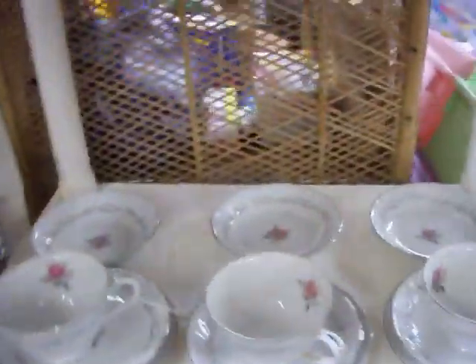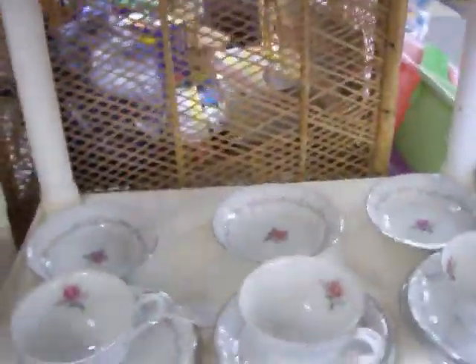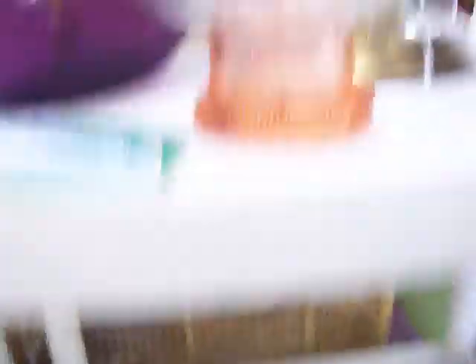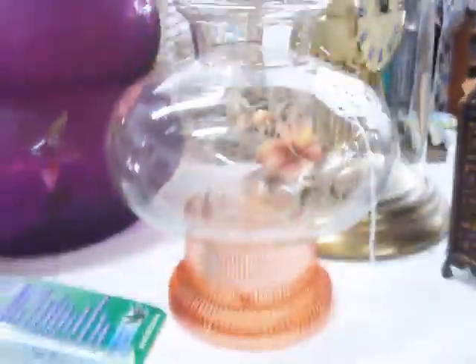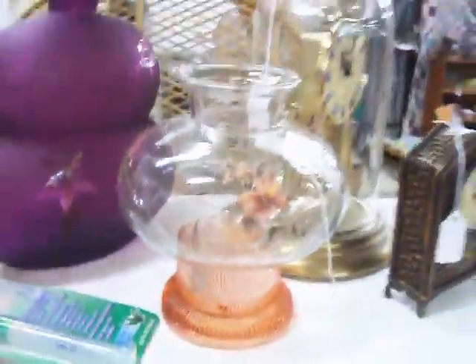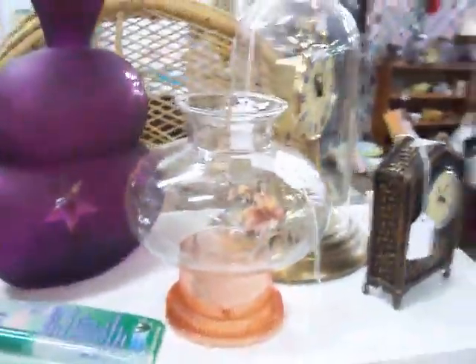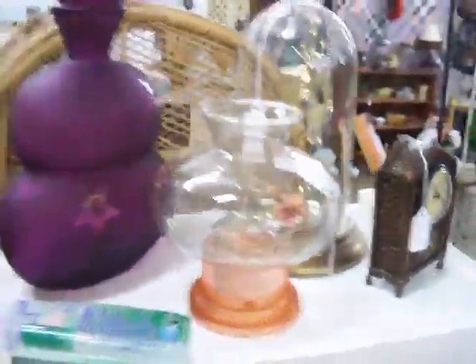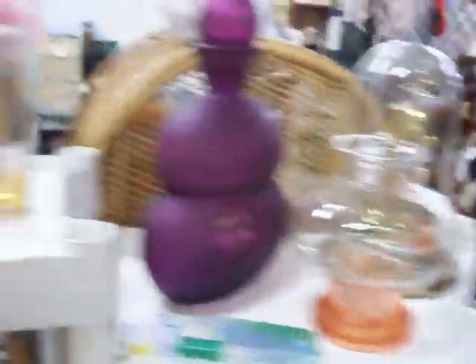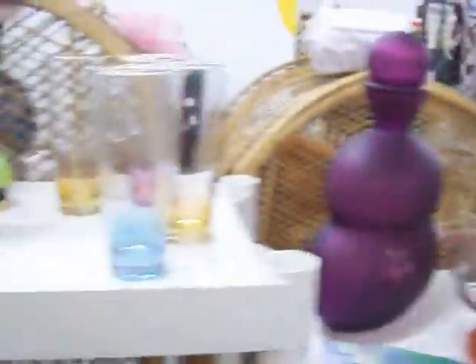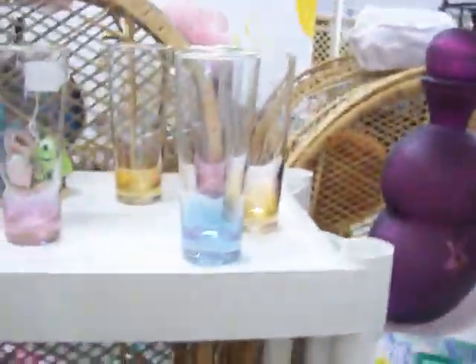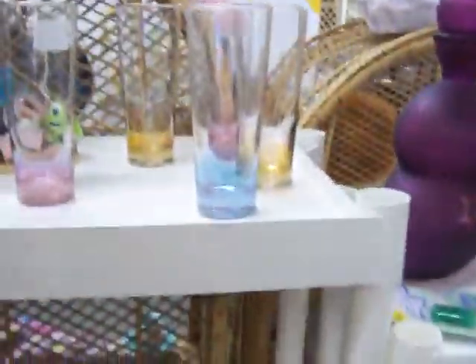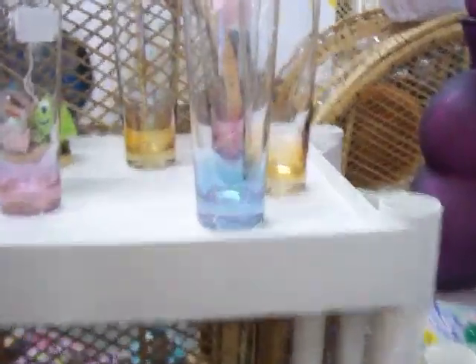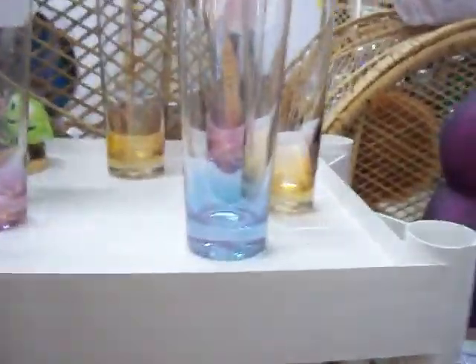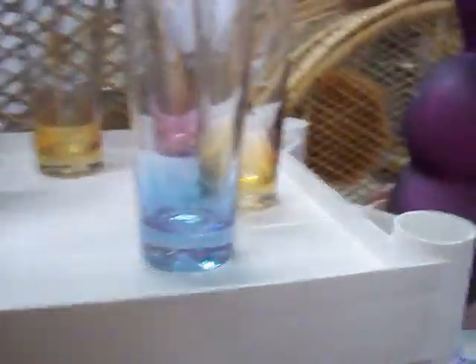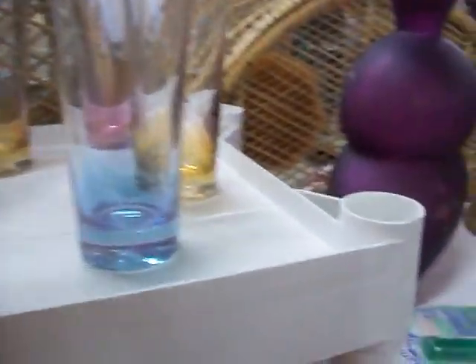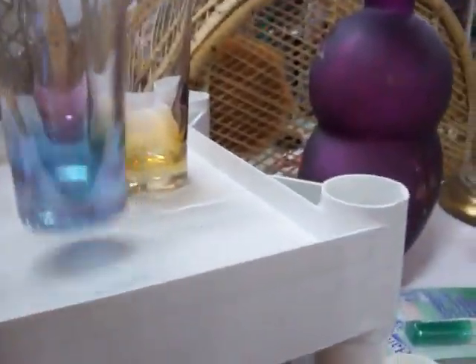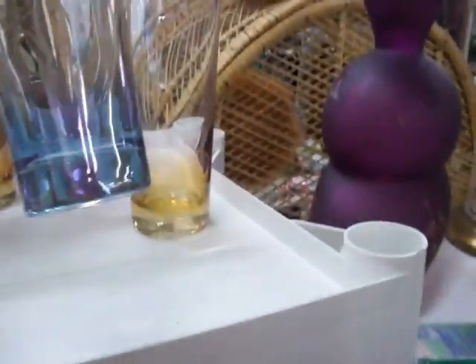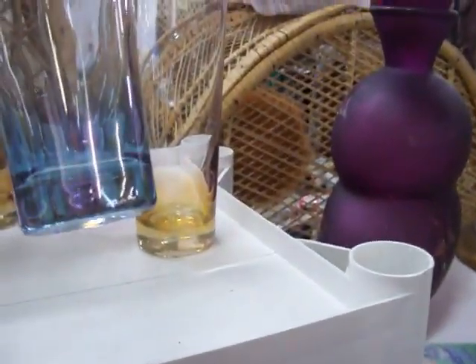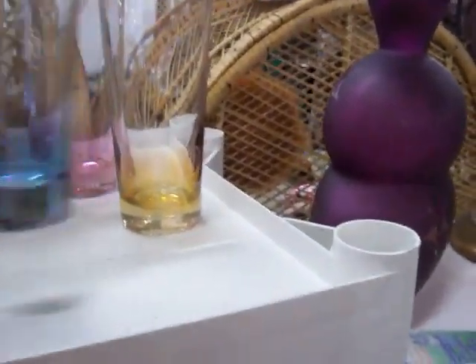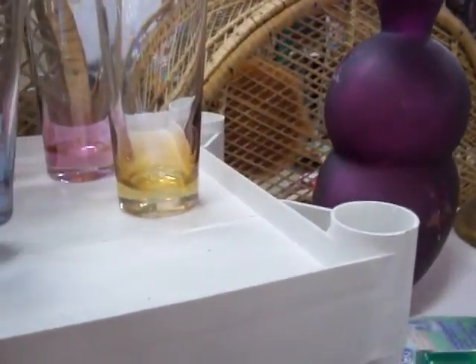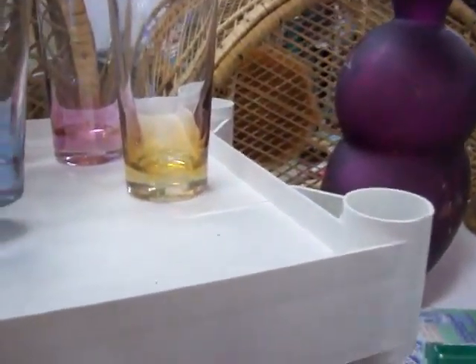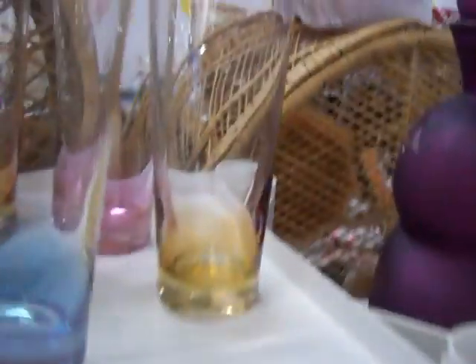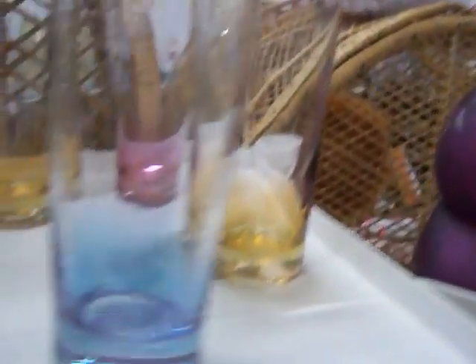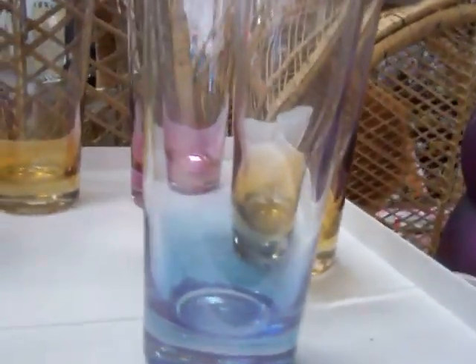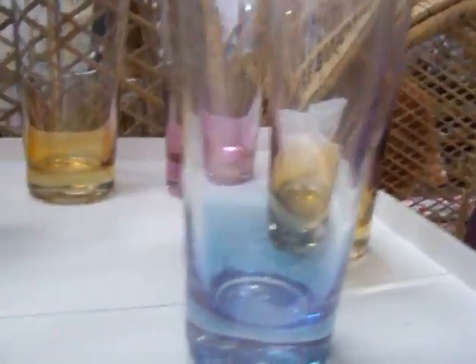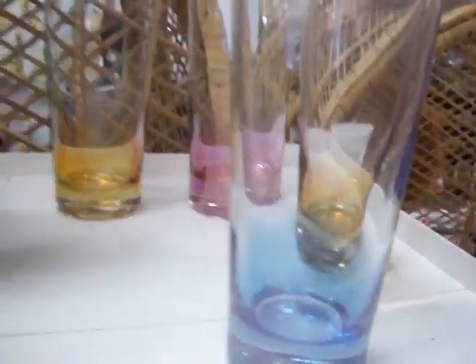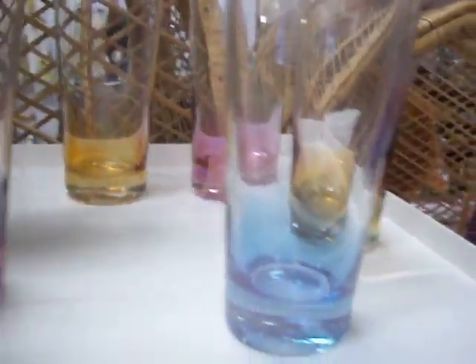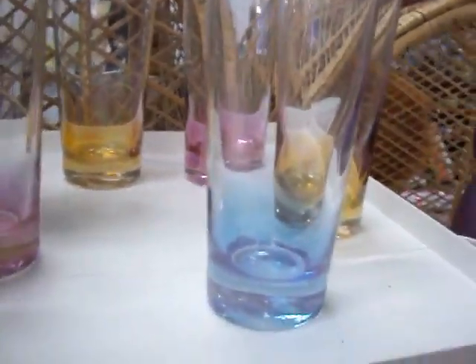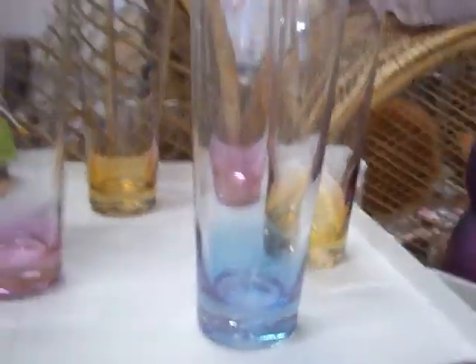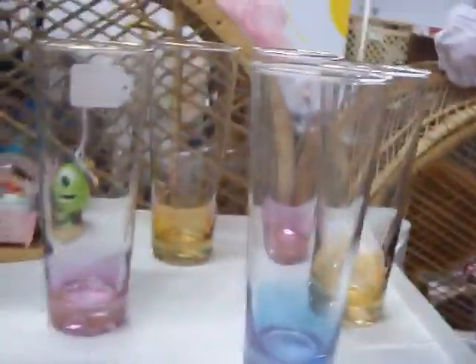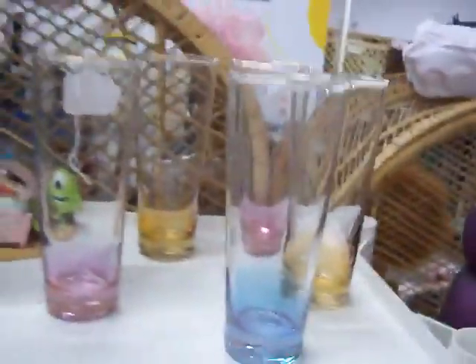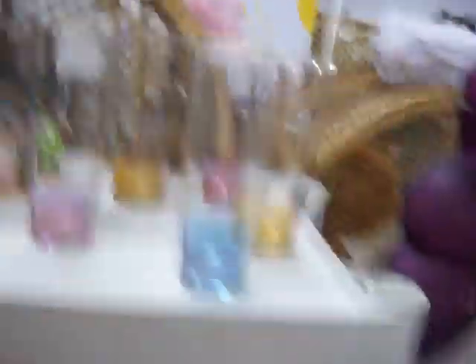Got some really nice glassware pieces here. Just got these little glasses in — it's a set of five with the different colored bases. Got $7.50 for that set.